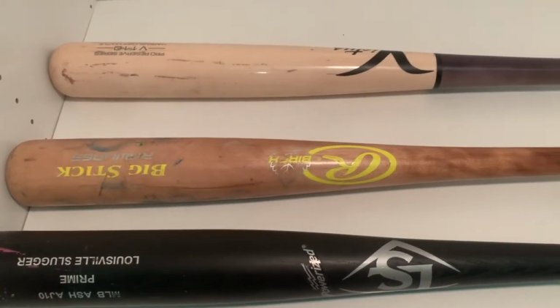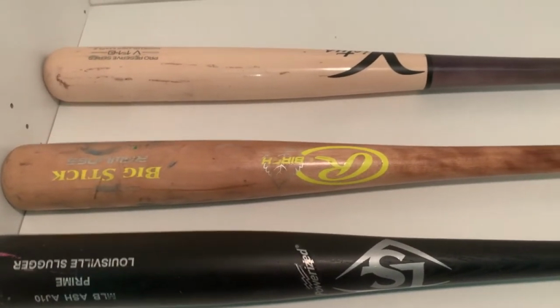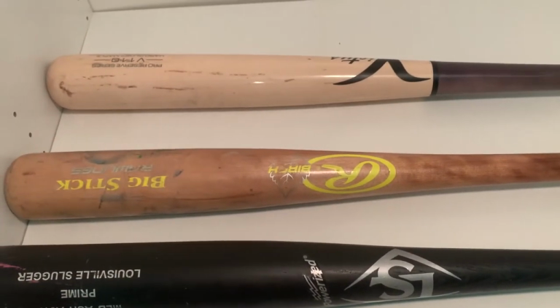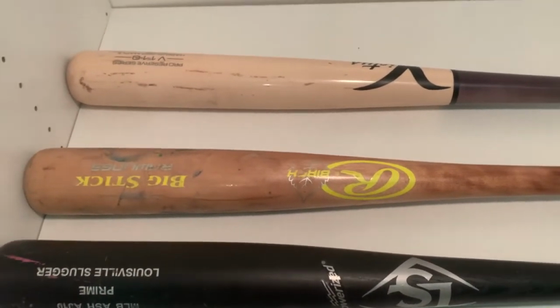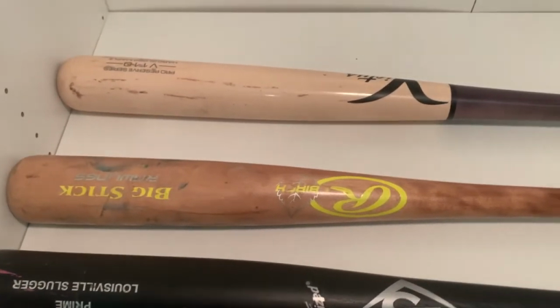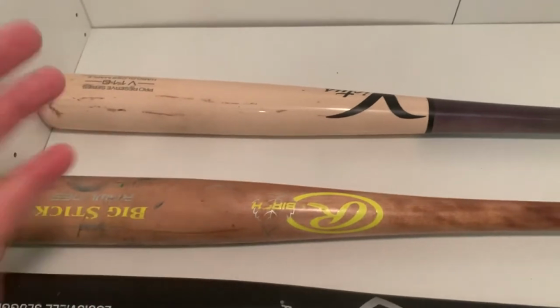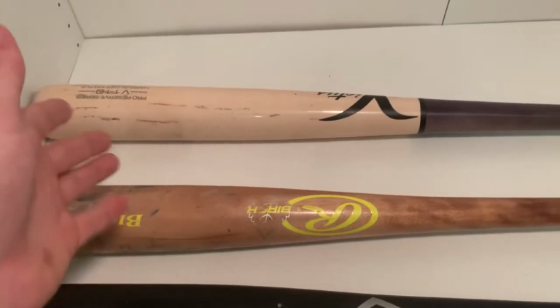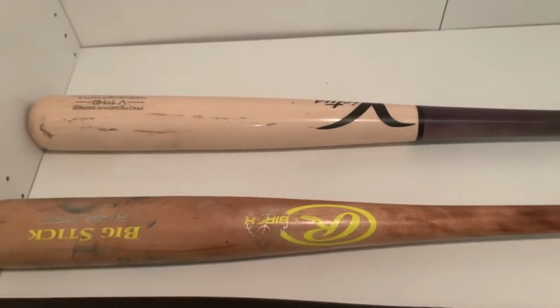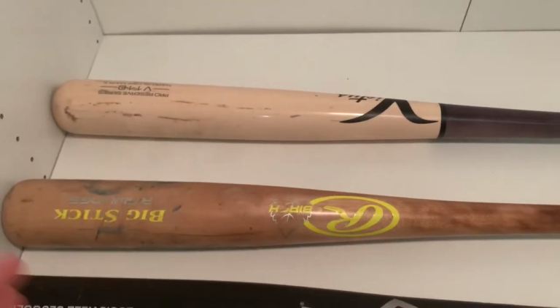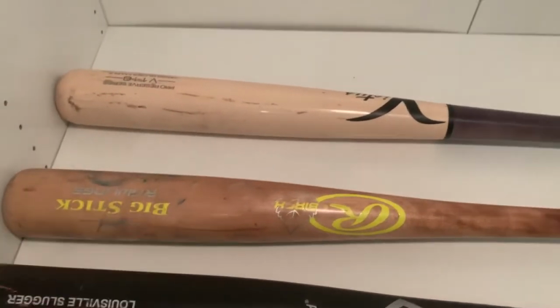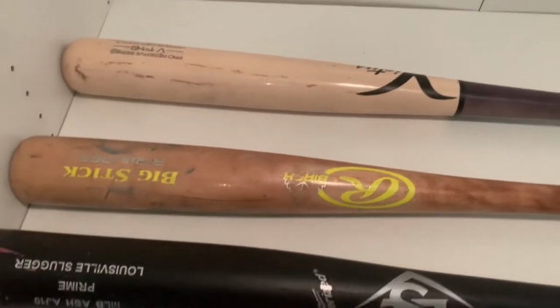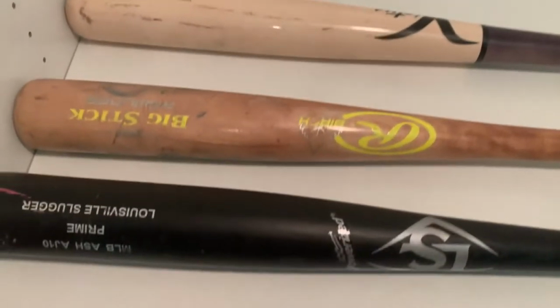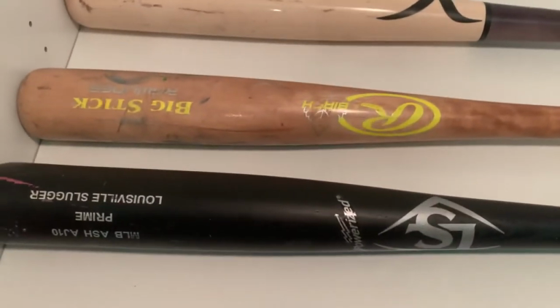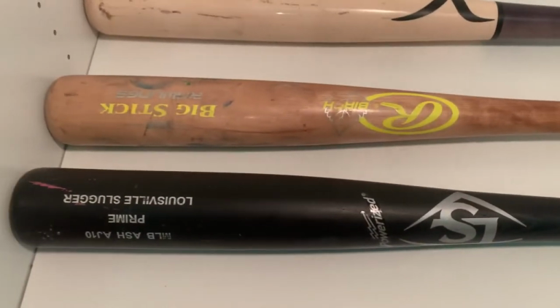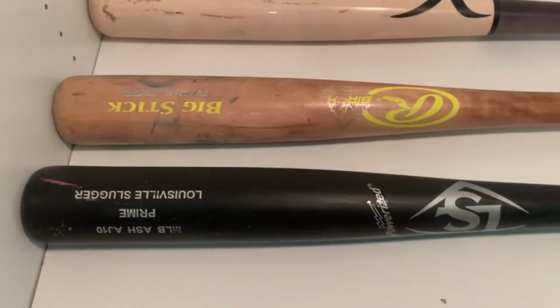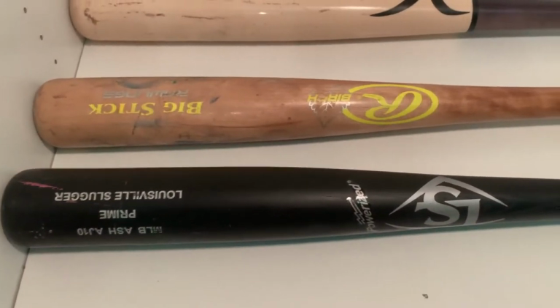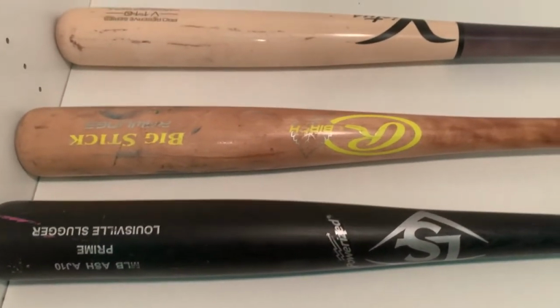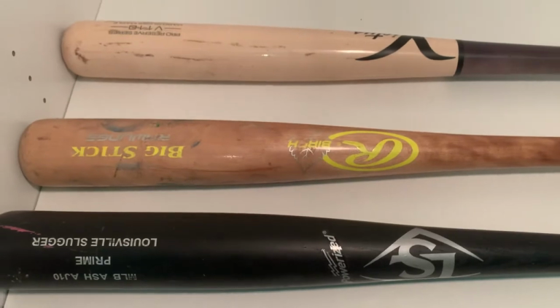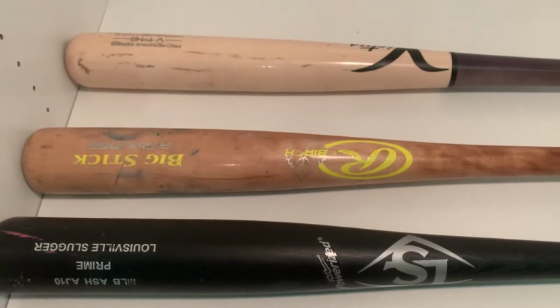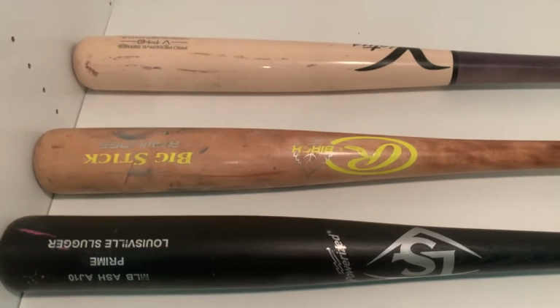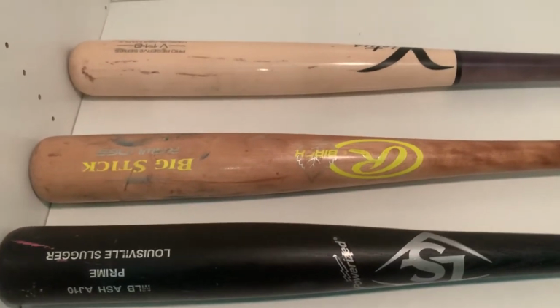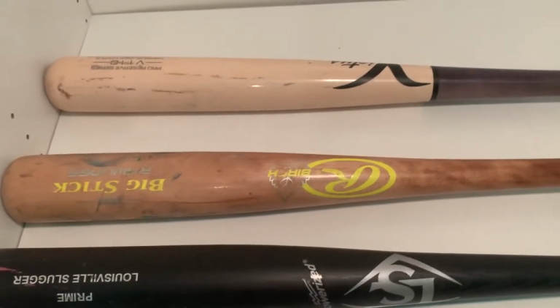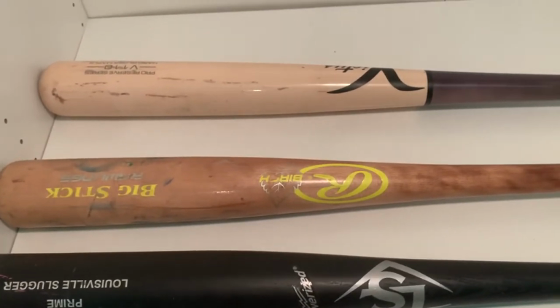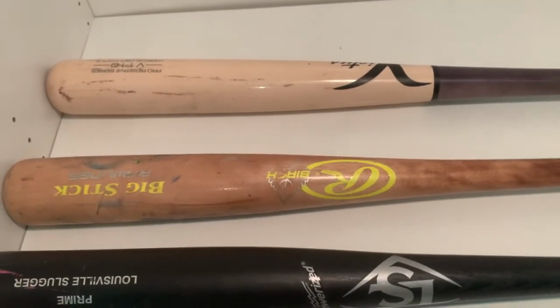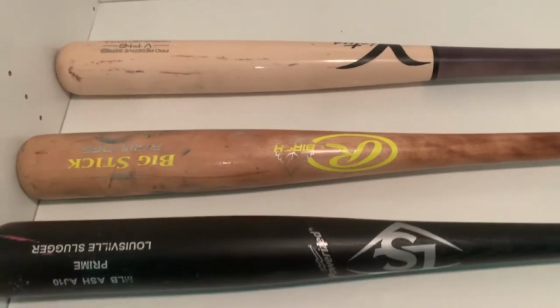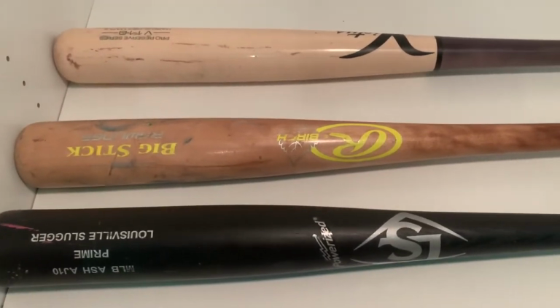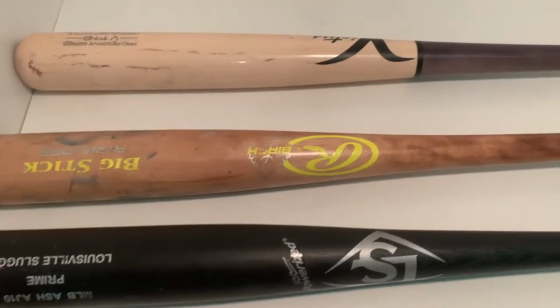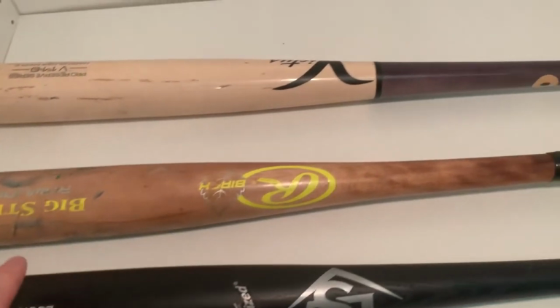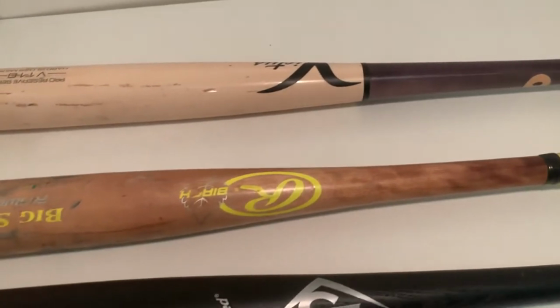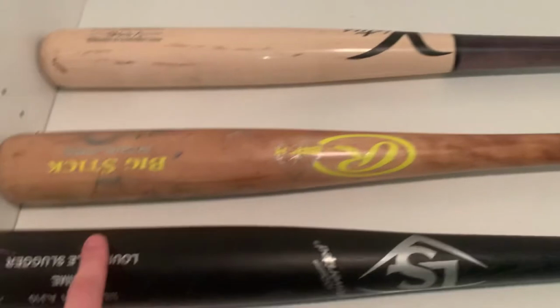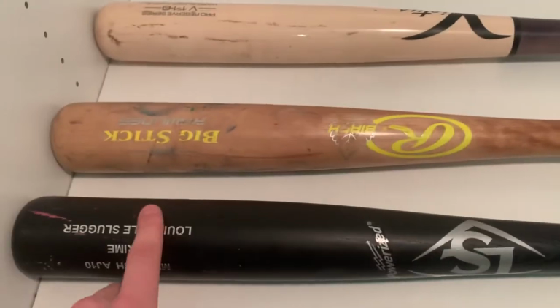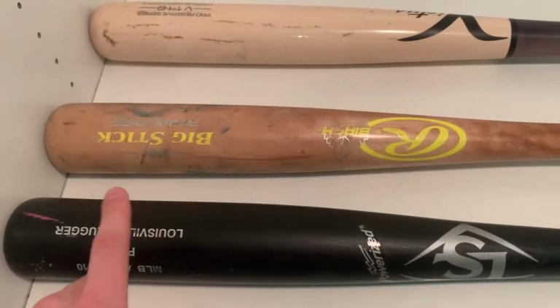In terms of durability, maple is going to be the most durable, followed by birch, and ash will be the least durable.